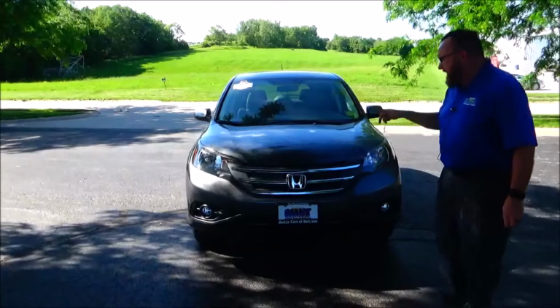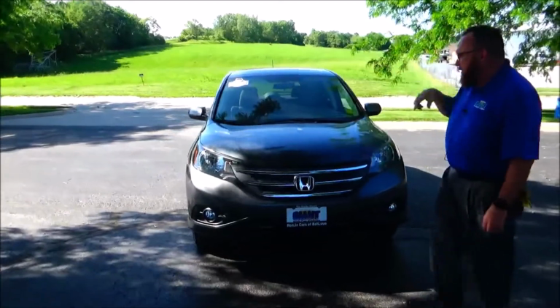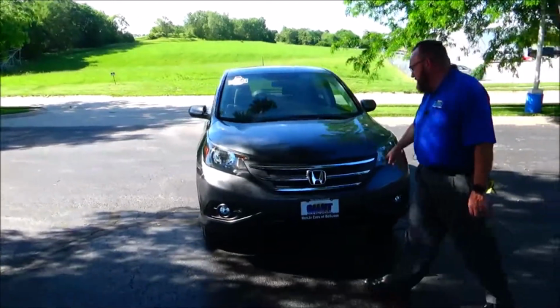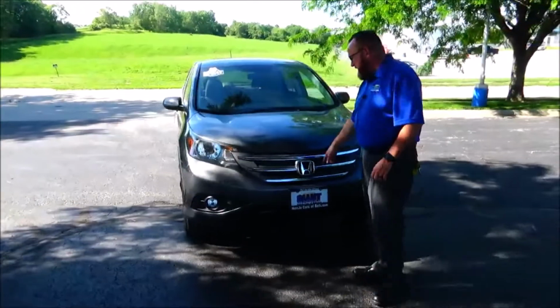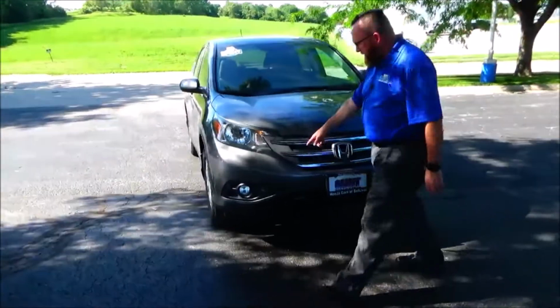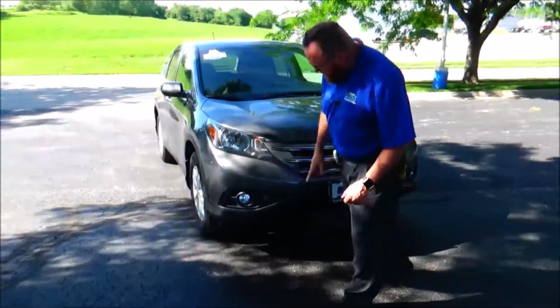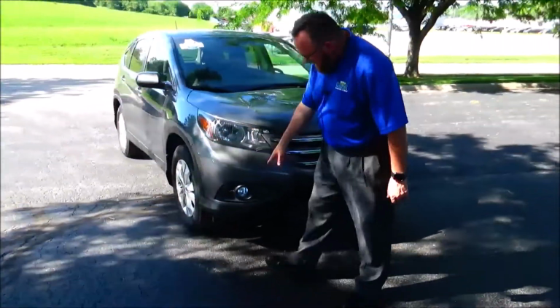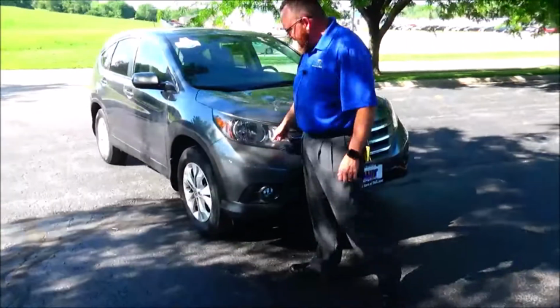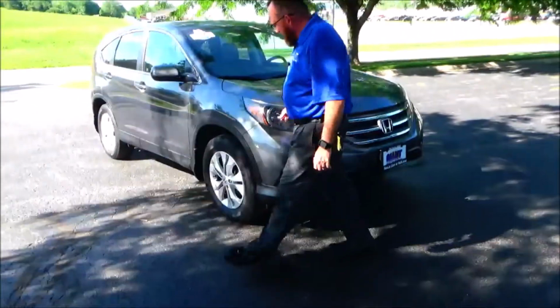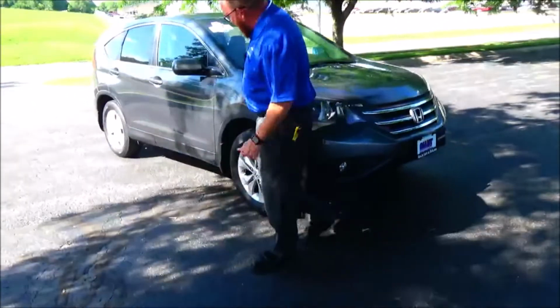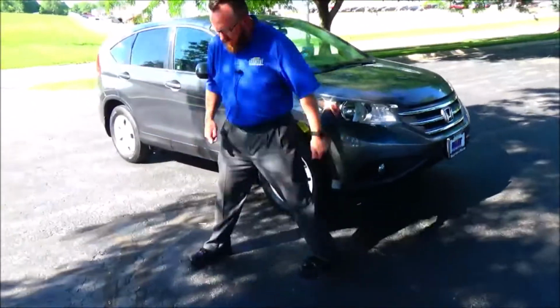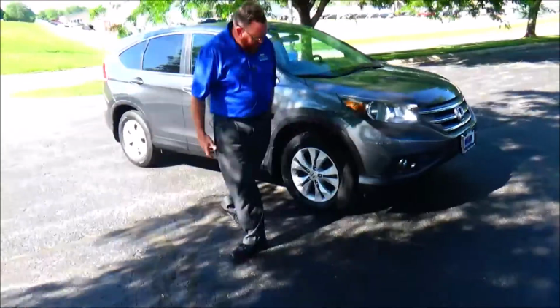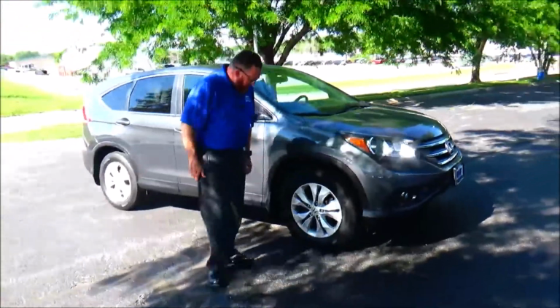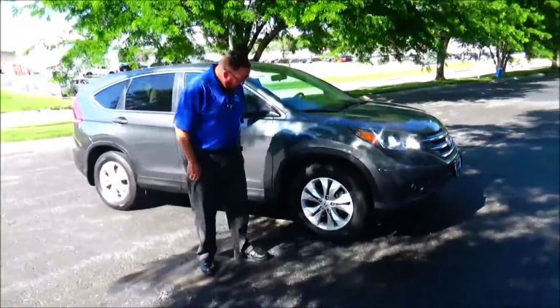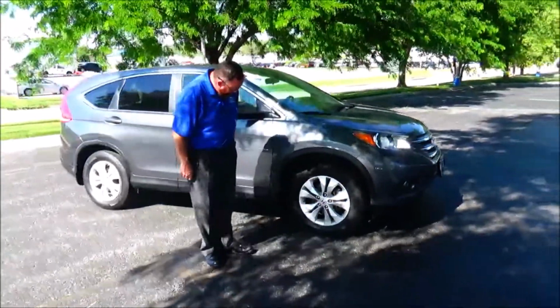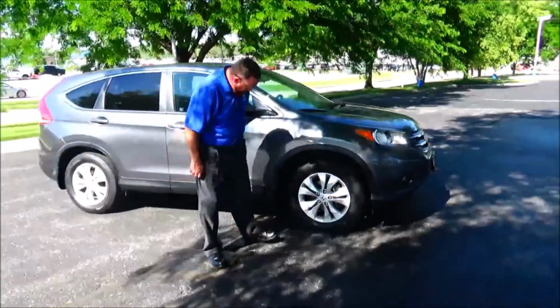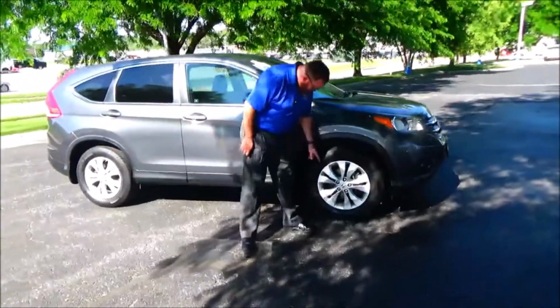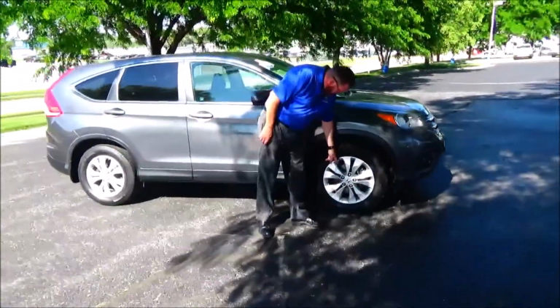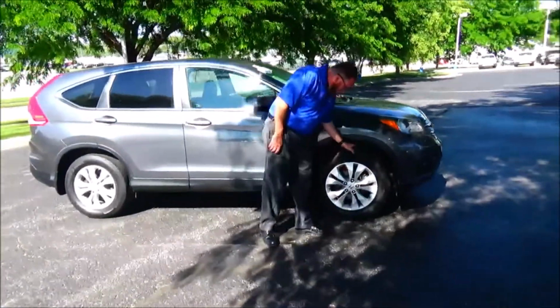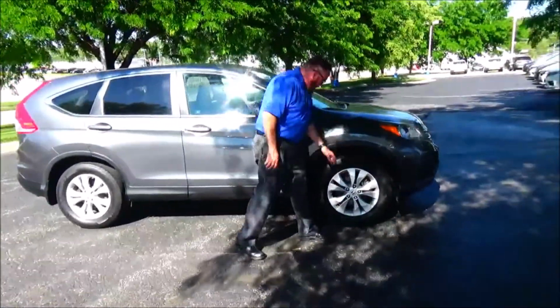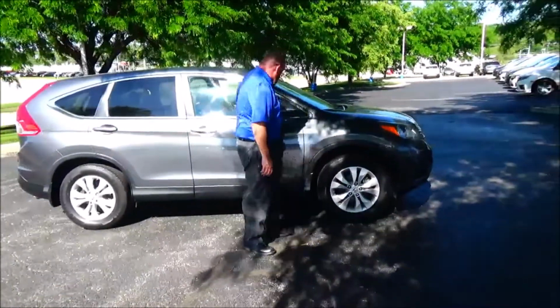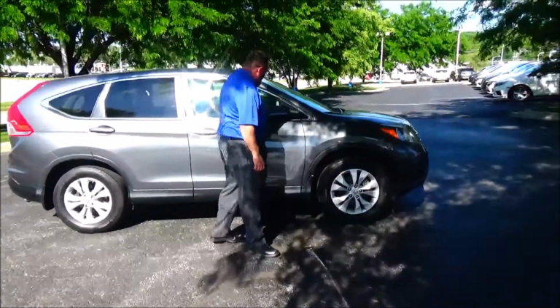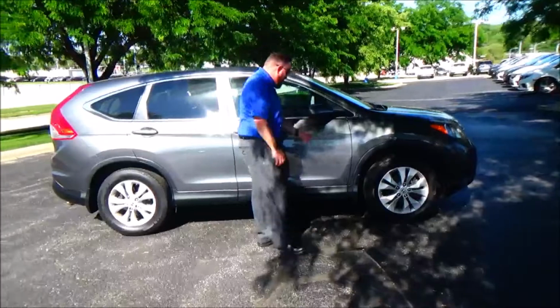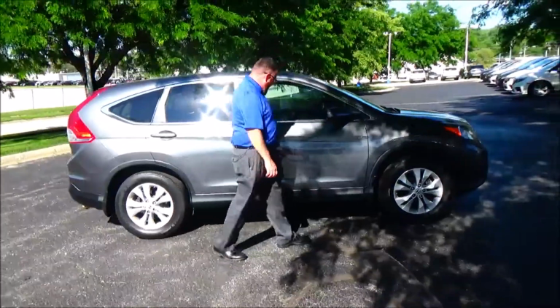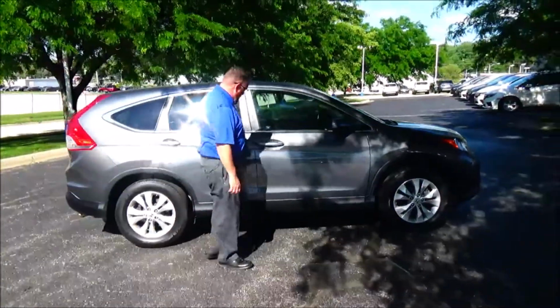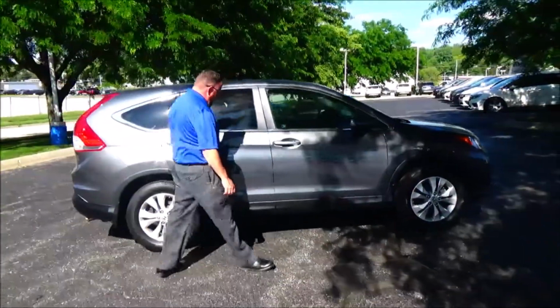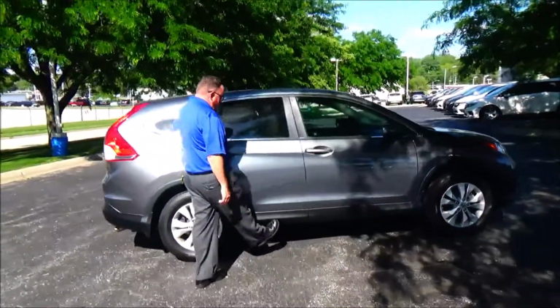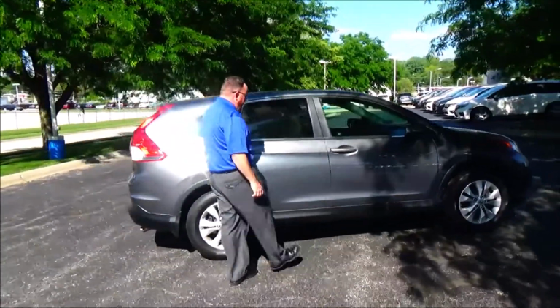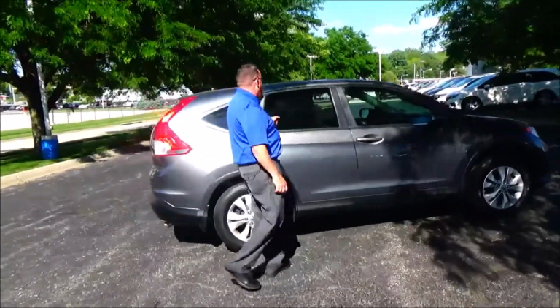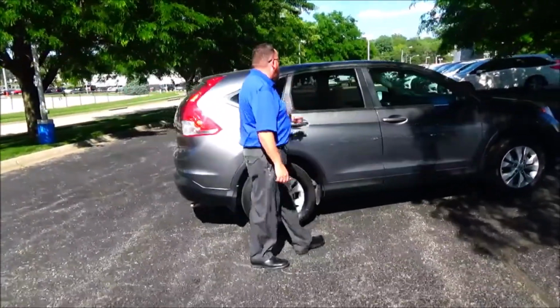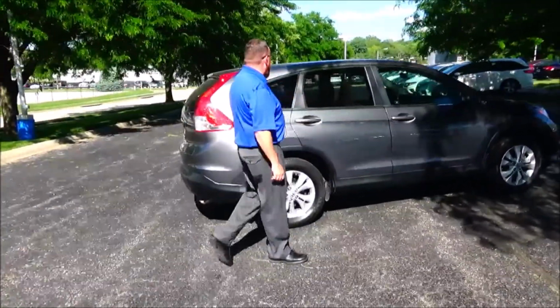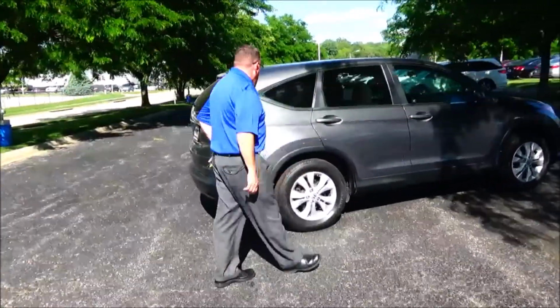5 mile an hour bumpers front and back, chrome accented grill, fog light, Lexan covered wrap-around headlight, 17-inch alloy wheel, lot of tread on the tires, breakaway mirrors, reinforced door beams, dyed rocker panels to help protect from rock chips, solar ray tint and glass.